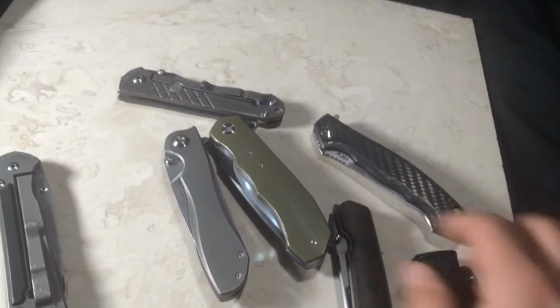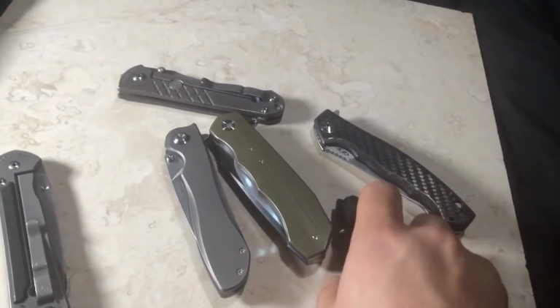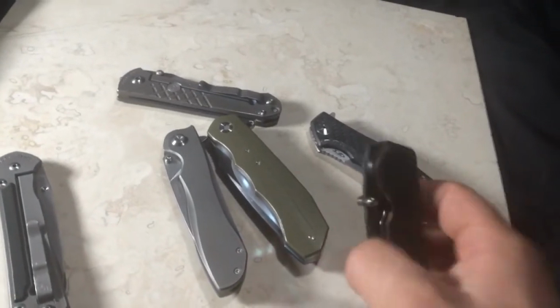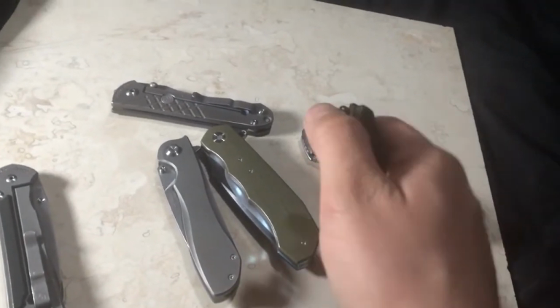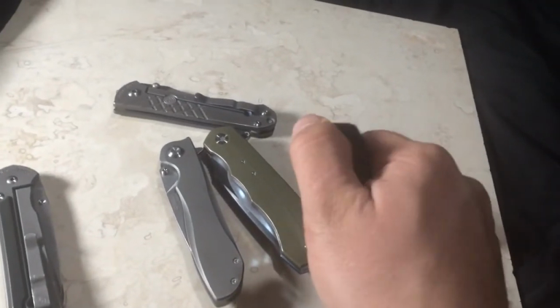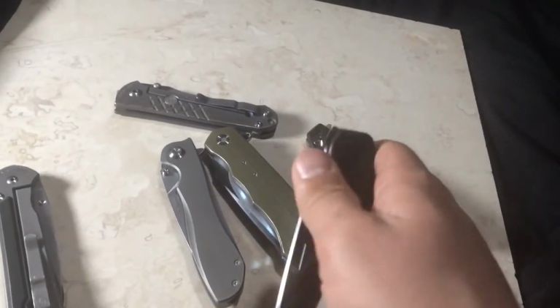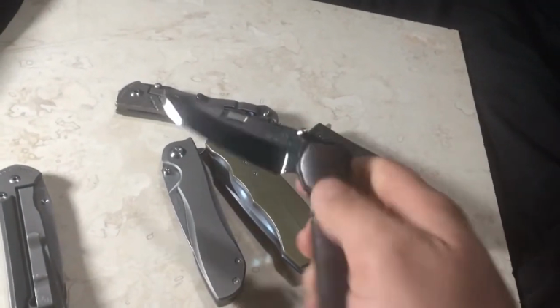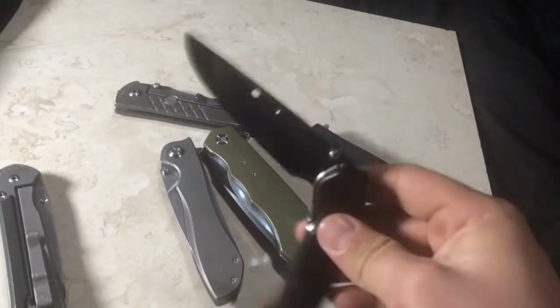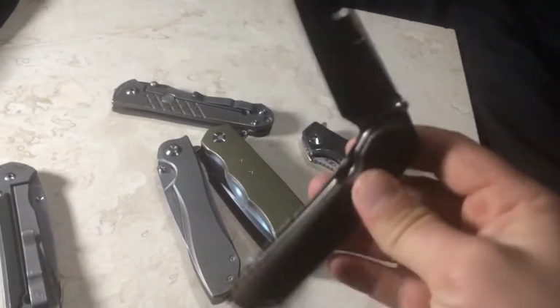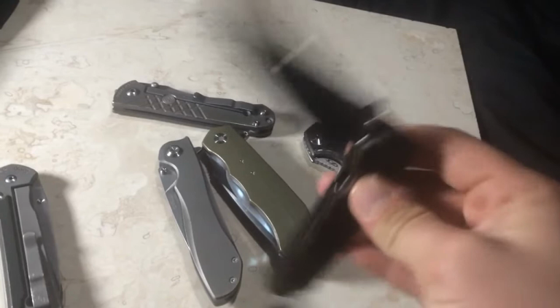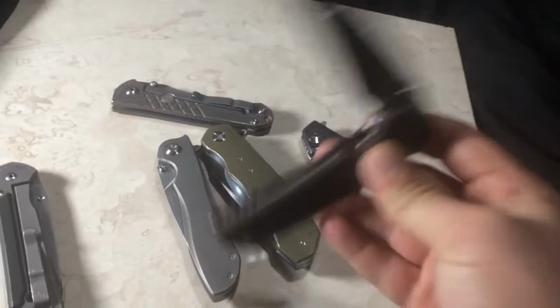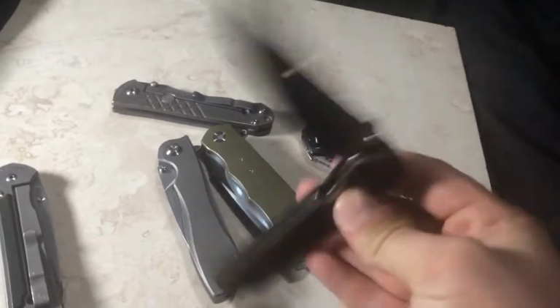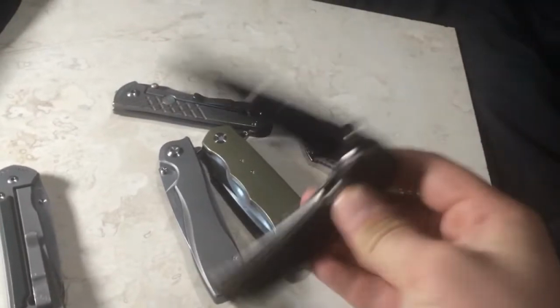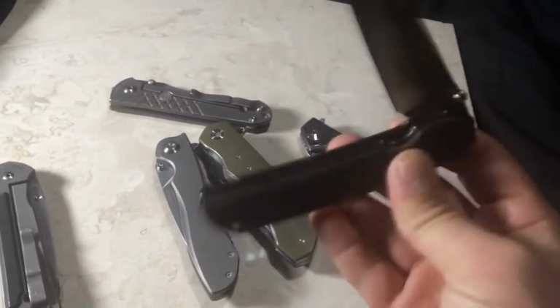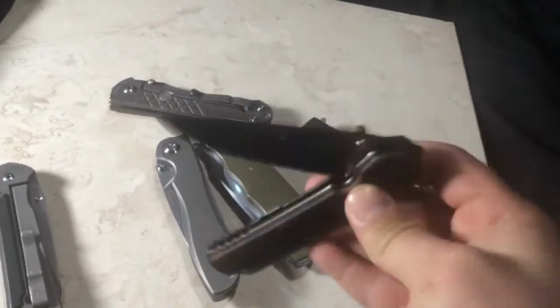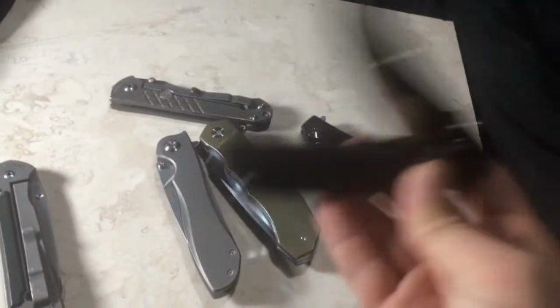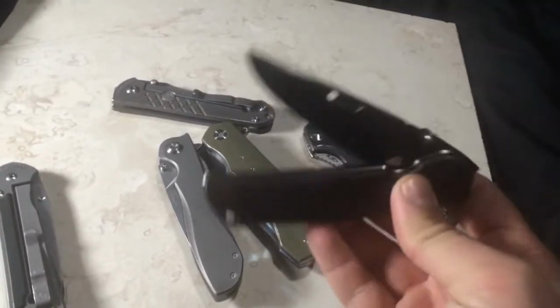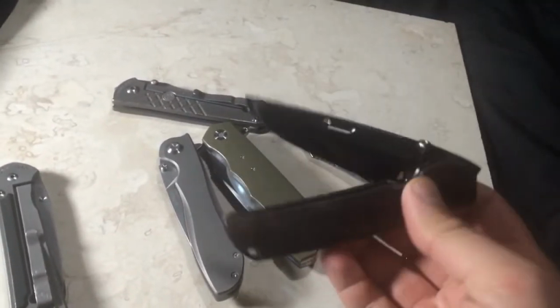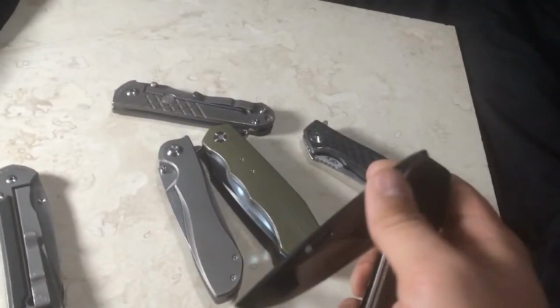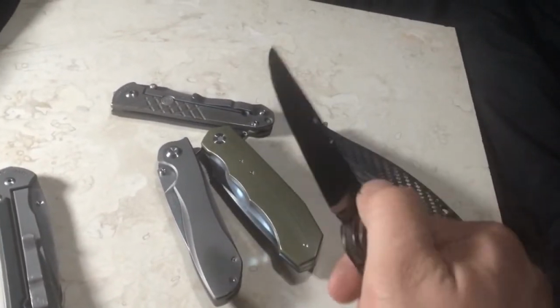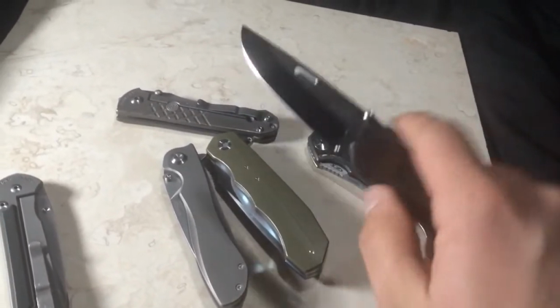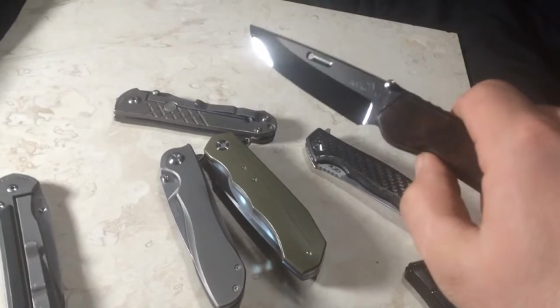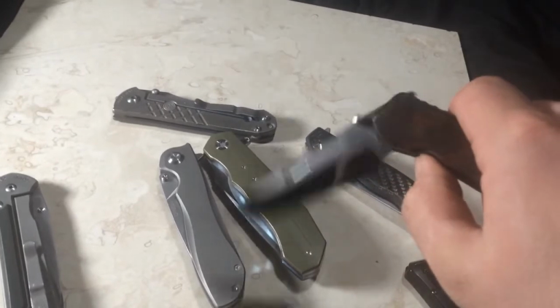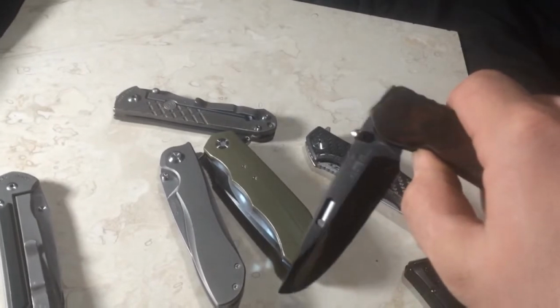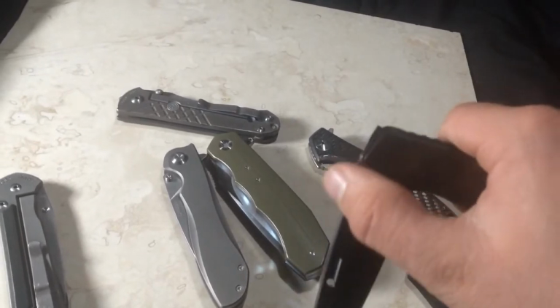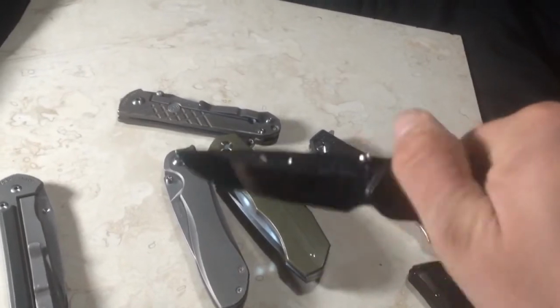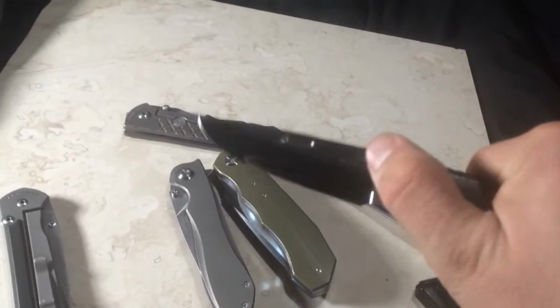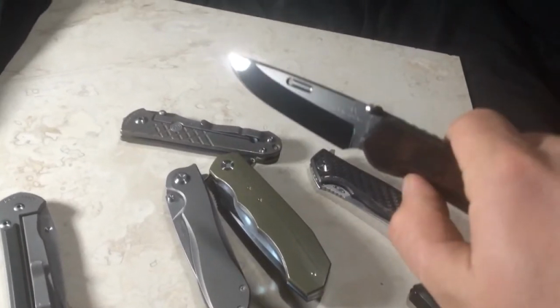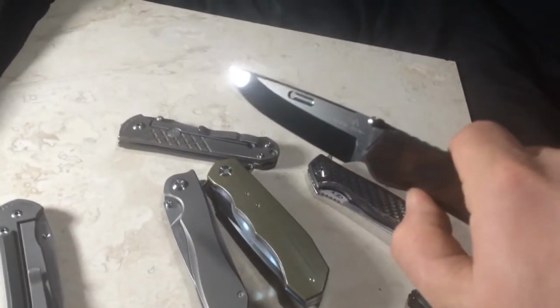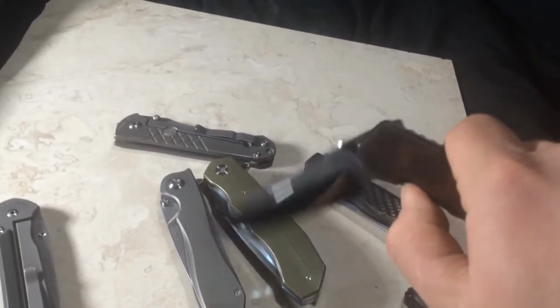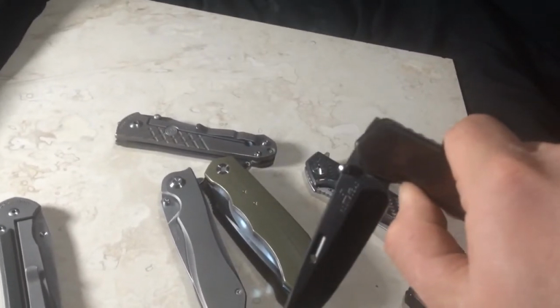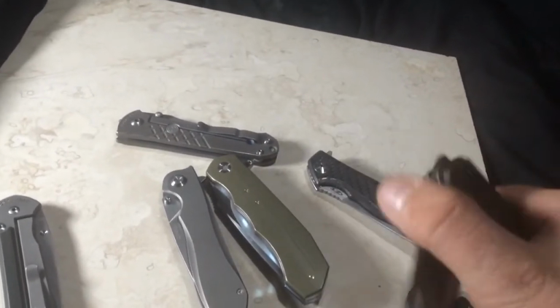Now the Ego, on the other hand, this one's a lot tighter — this one's not moving. It's more similar to the Sebenza, but again, it does fall freely when you disengage the lock.